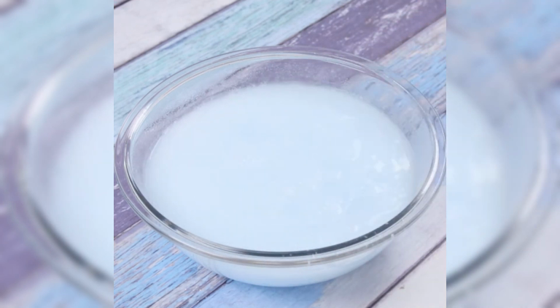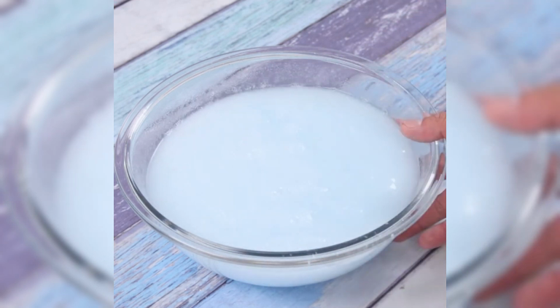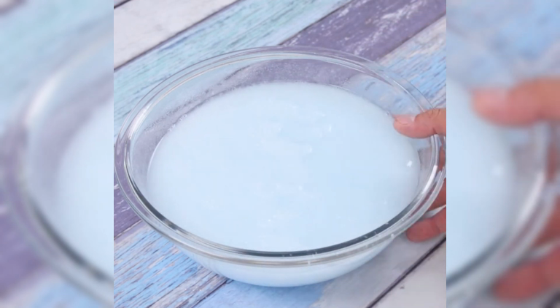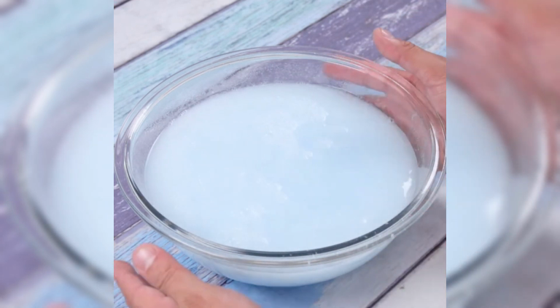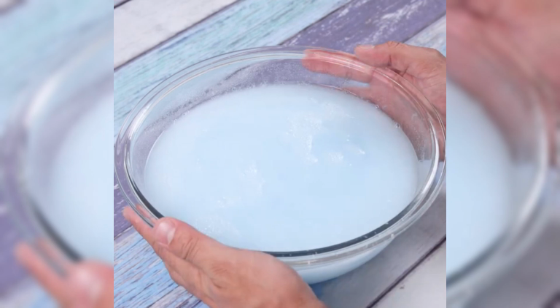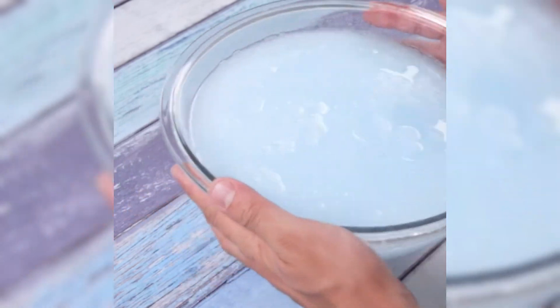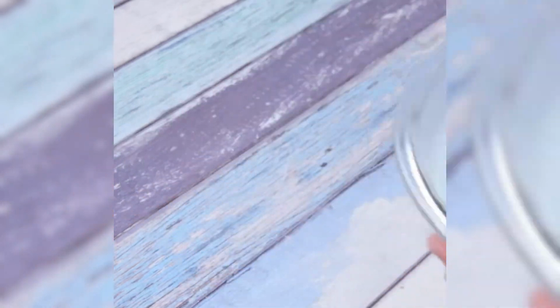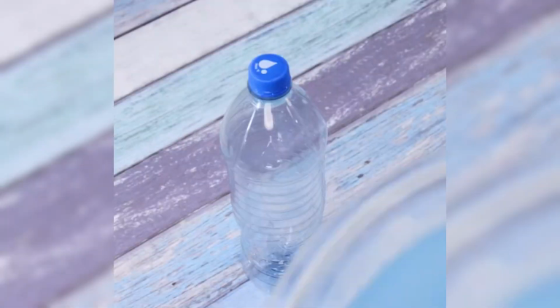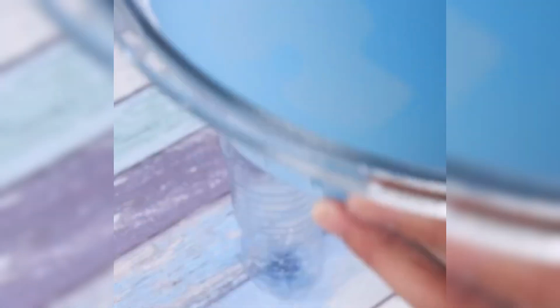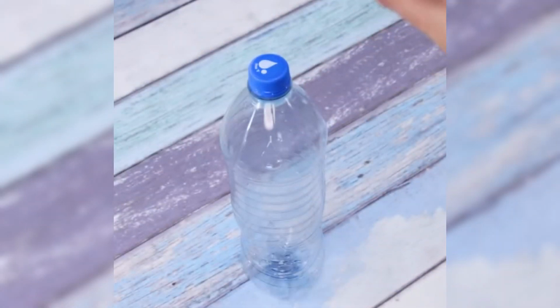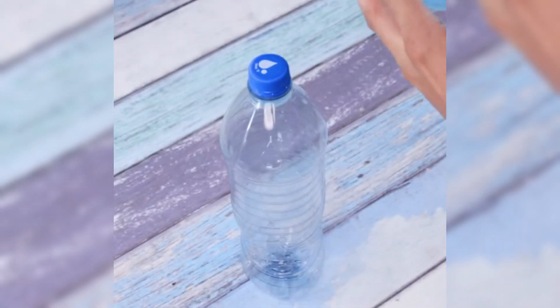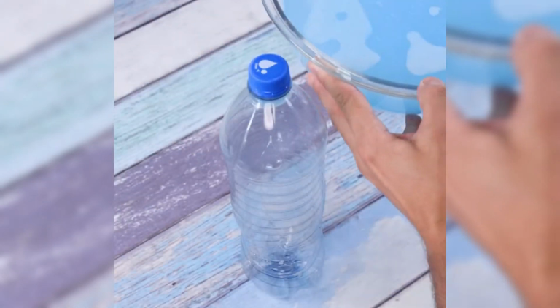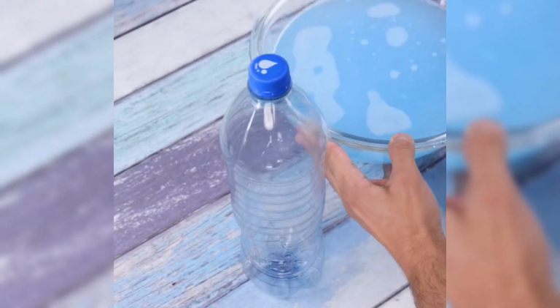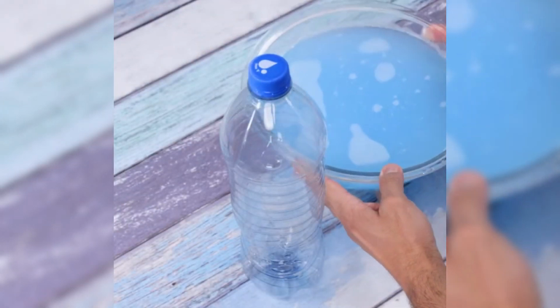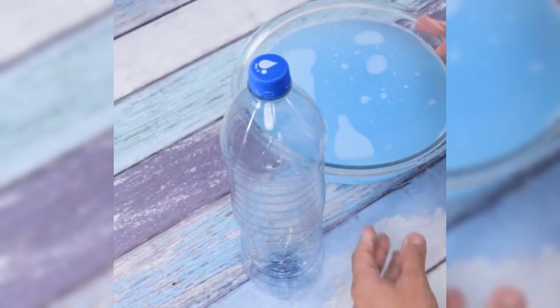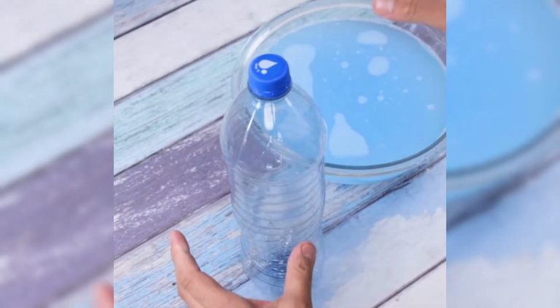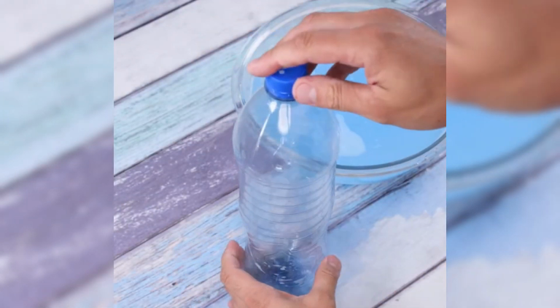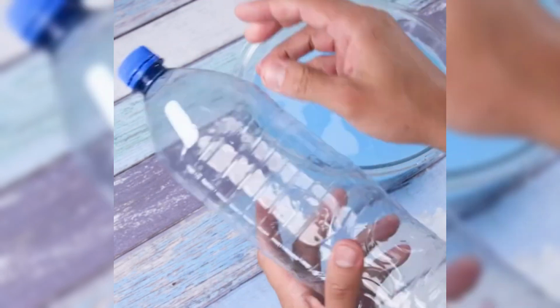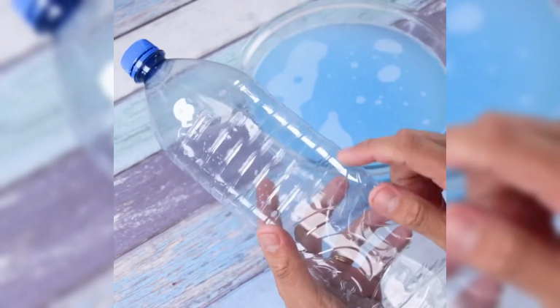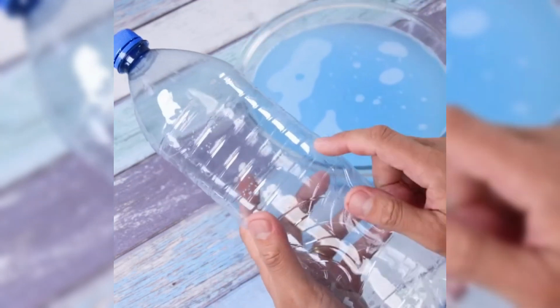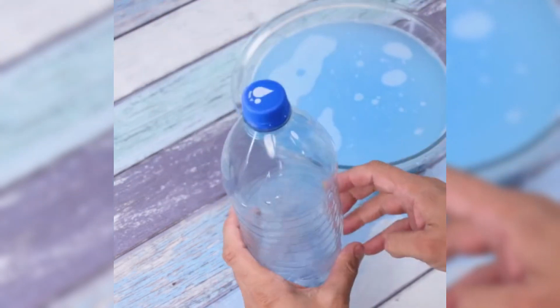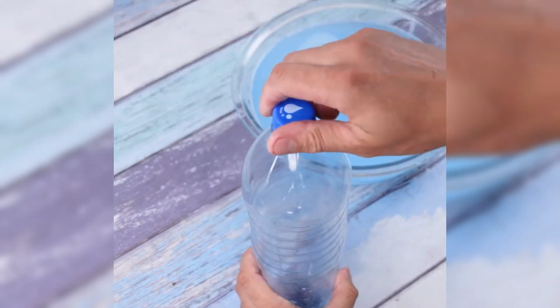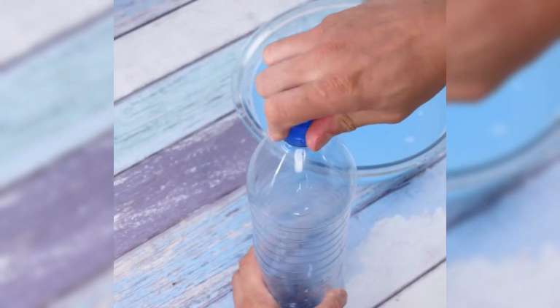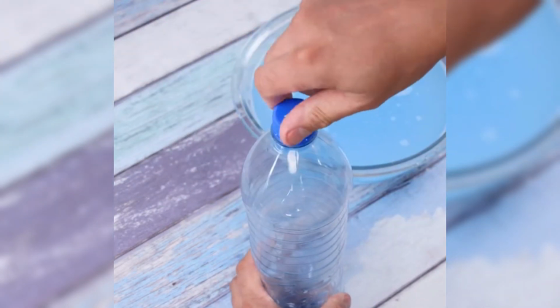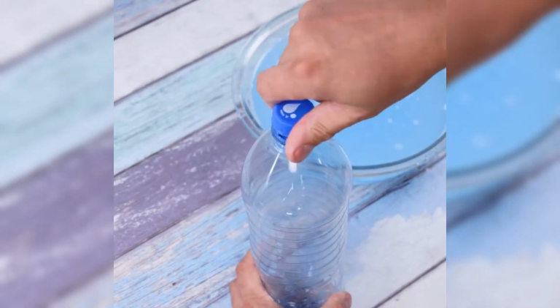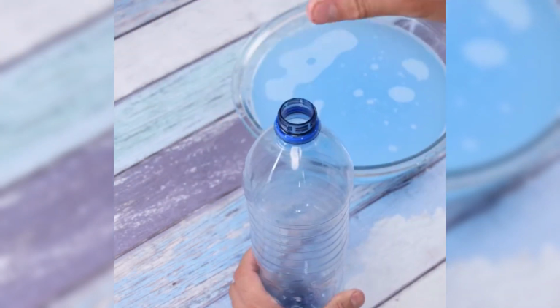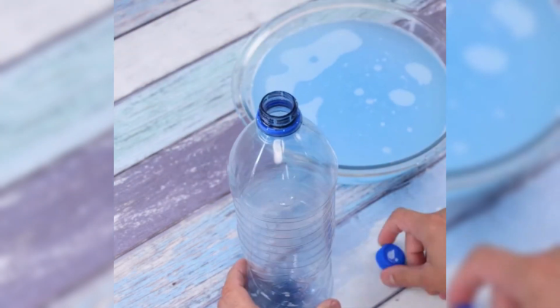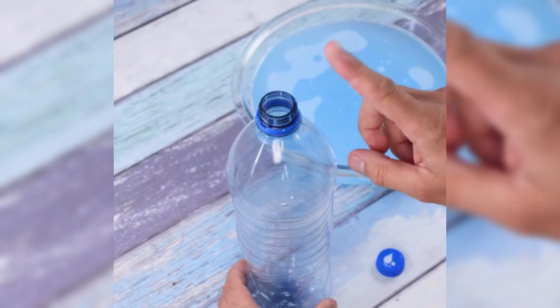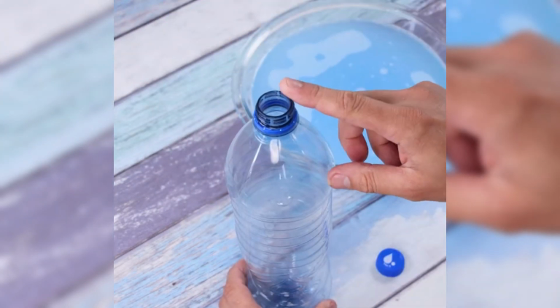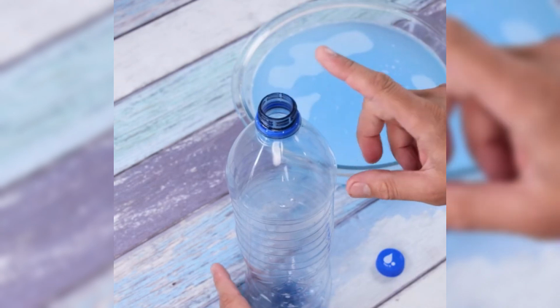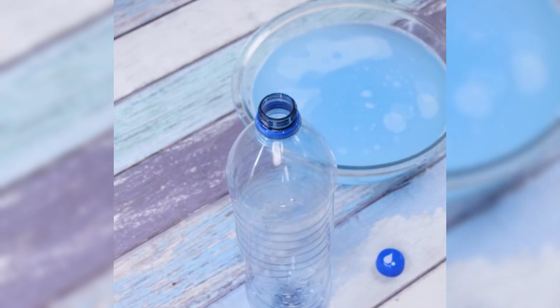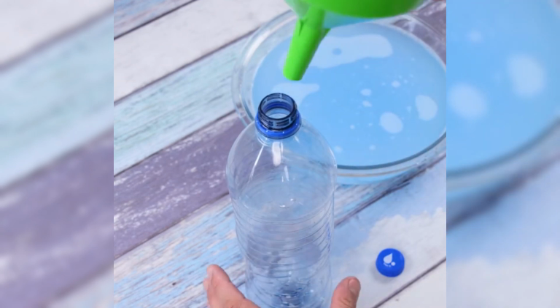After this step, our tip will be ready for use. I will transfer our mixture to a bottle to make it easier to use and store. I'll use a funnel to avoid waste.